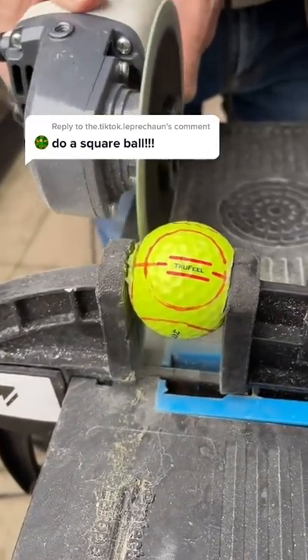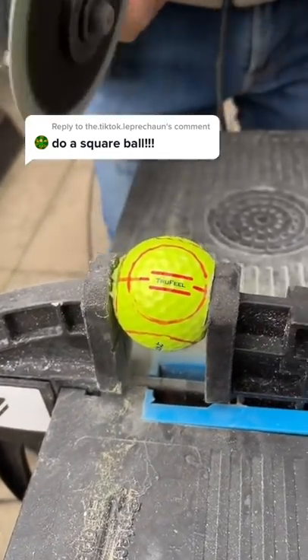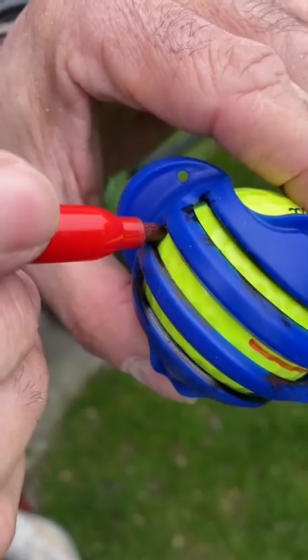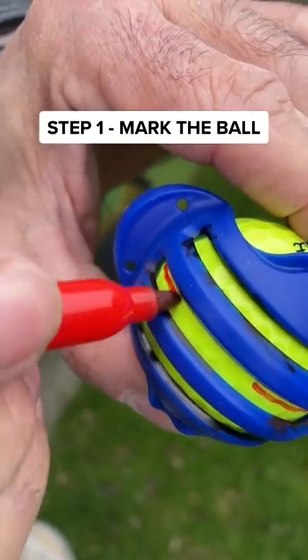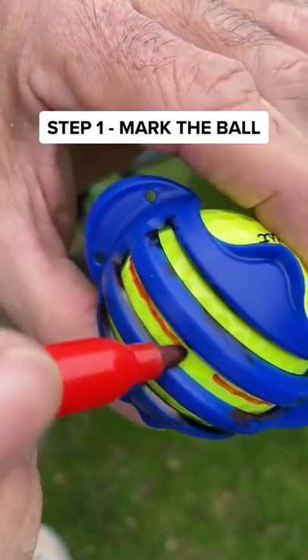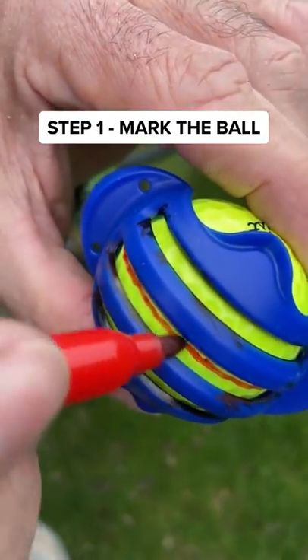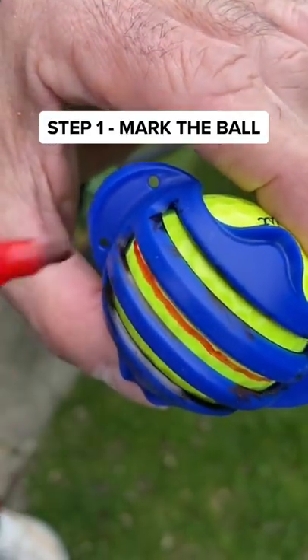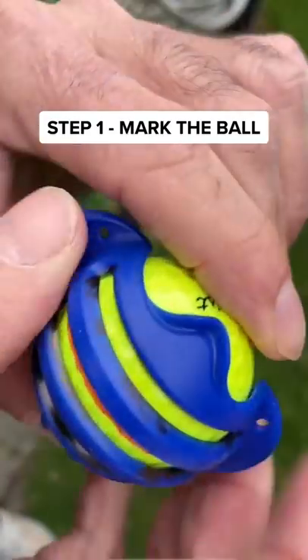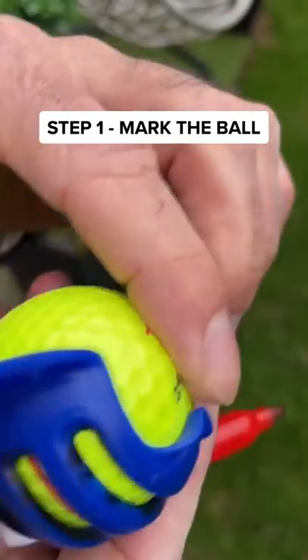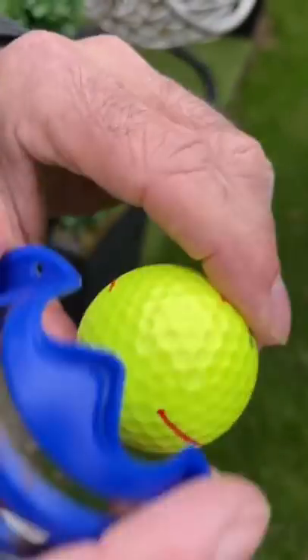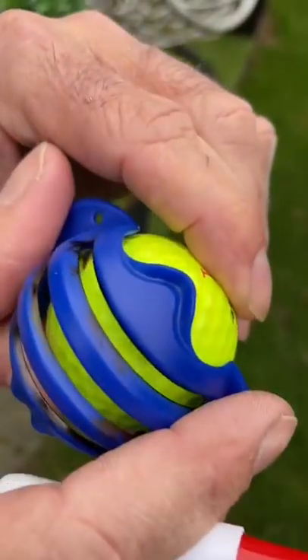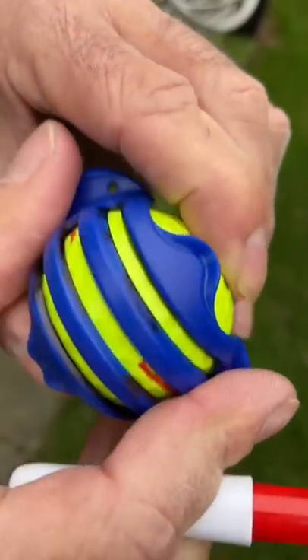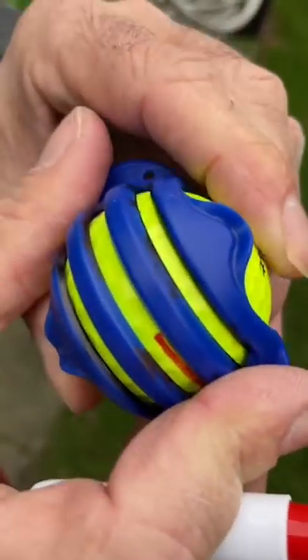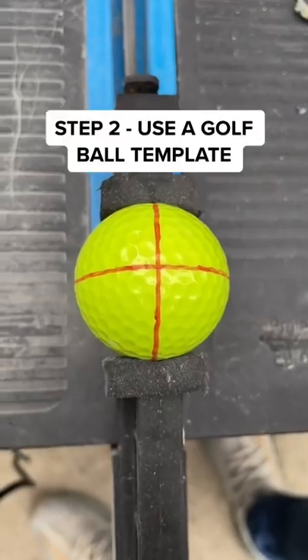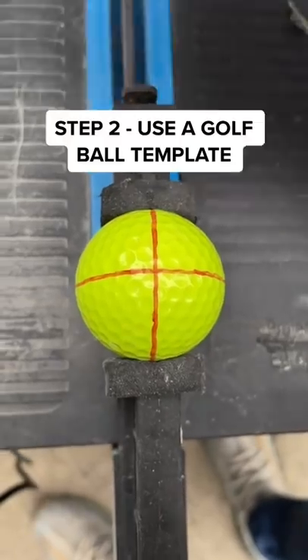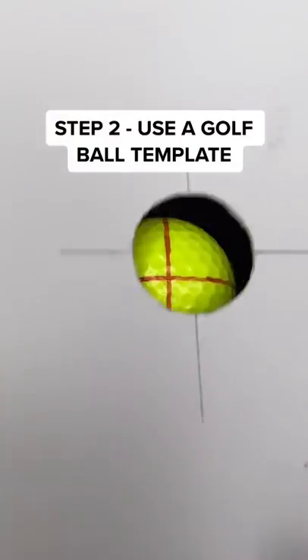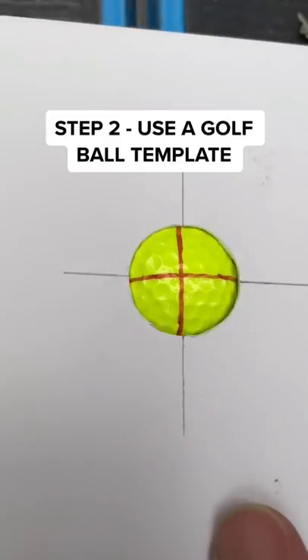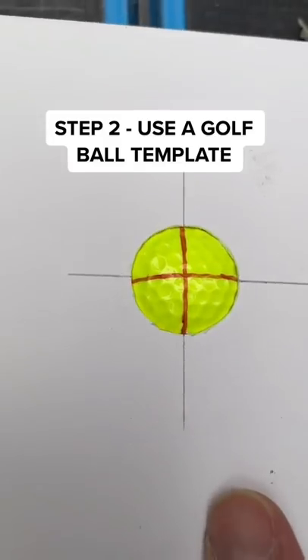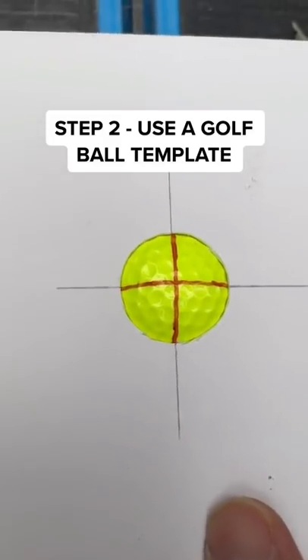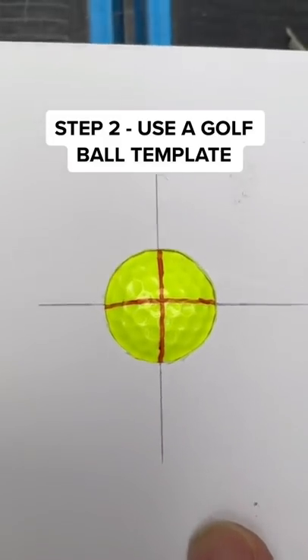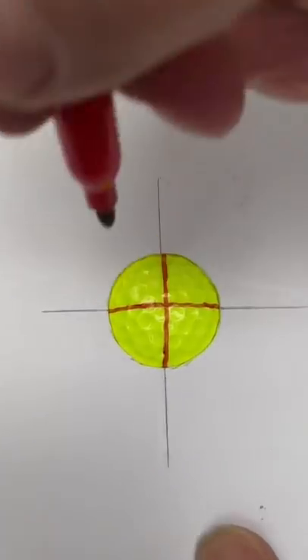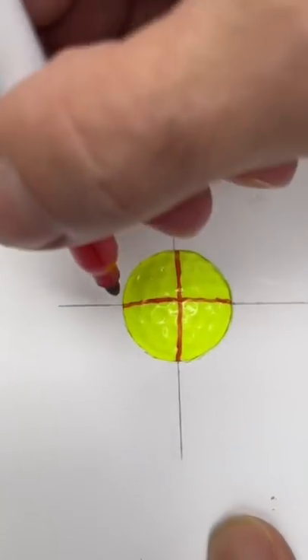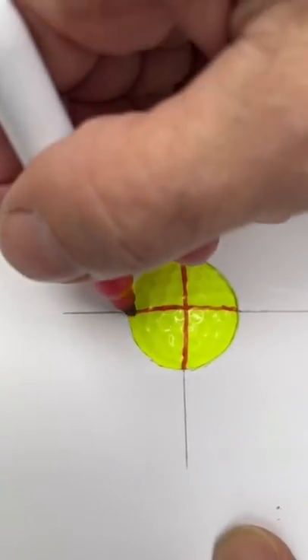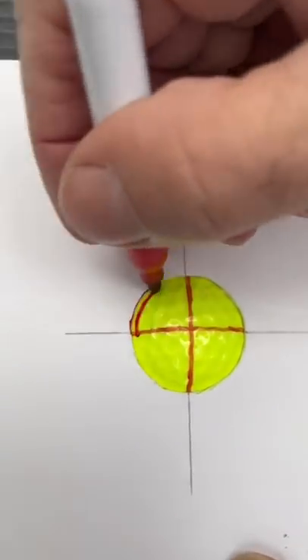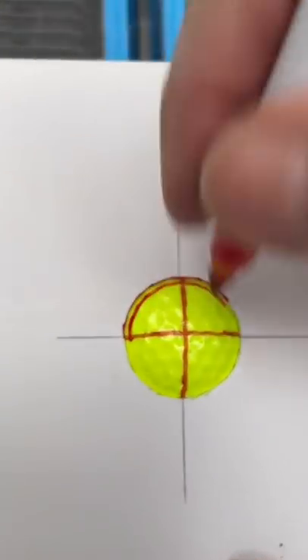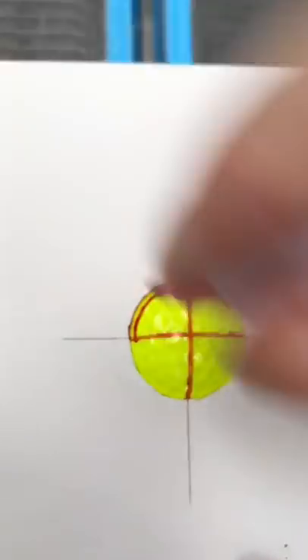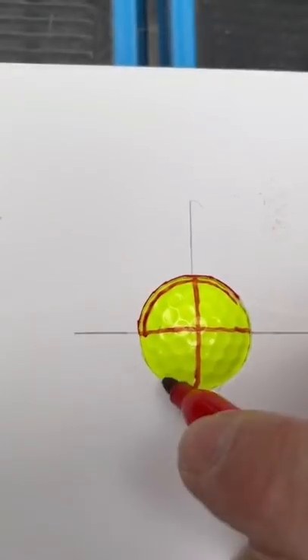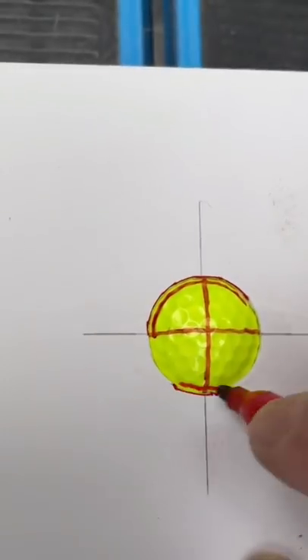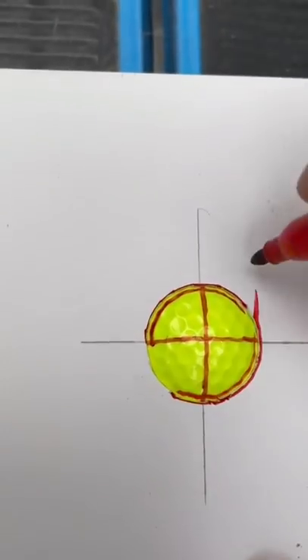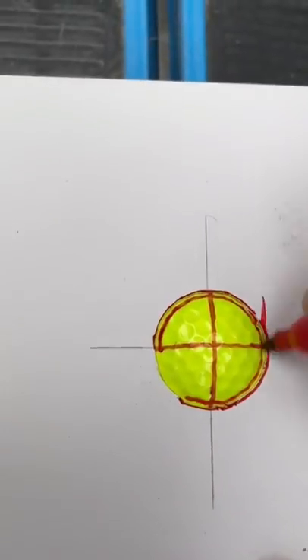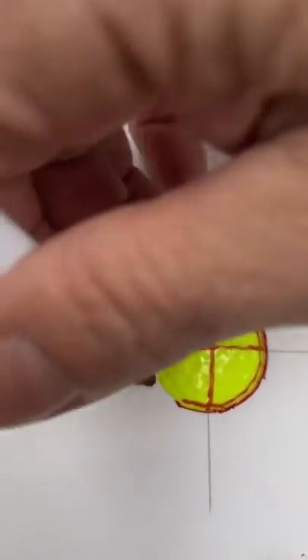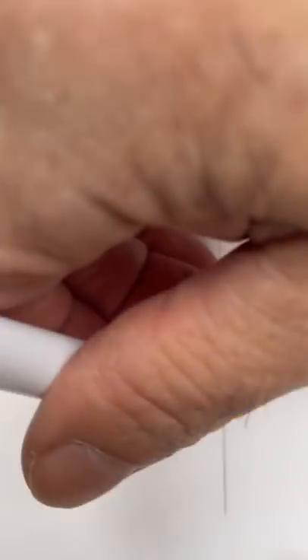Step 1: Mark the golf ball. I used an alignment marker — this worked perfectly. Step 2: Create the golf ball template and draw a circle. This will be the cutting guide.